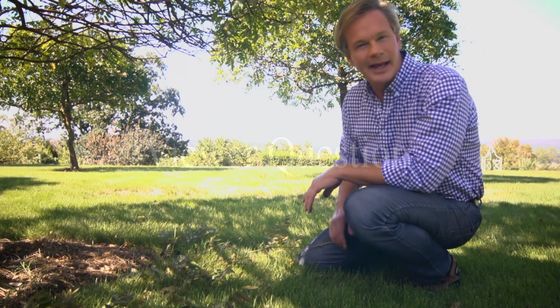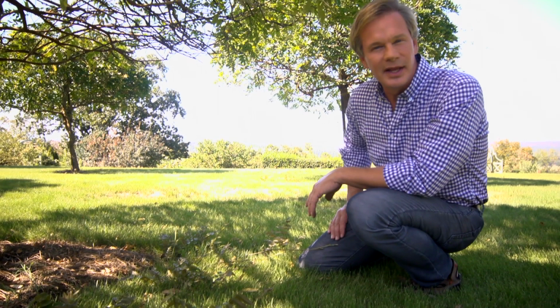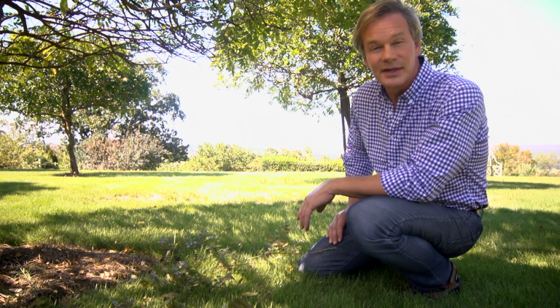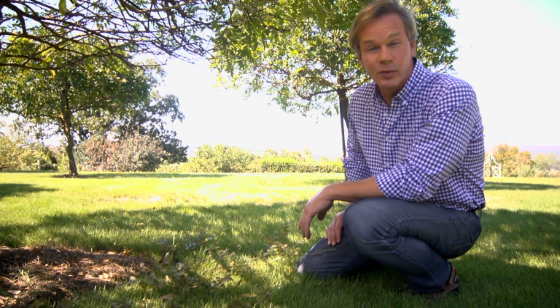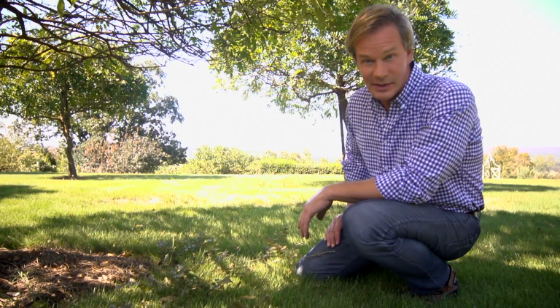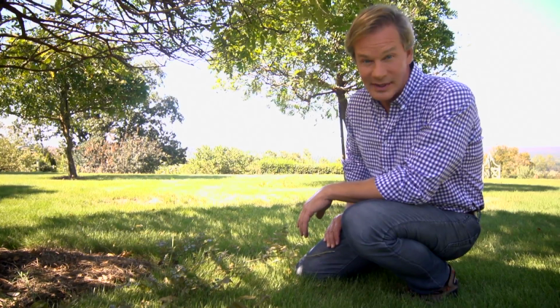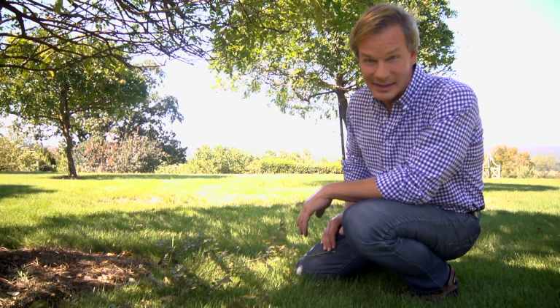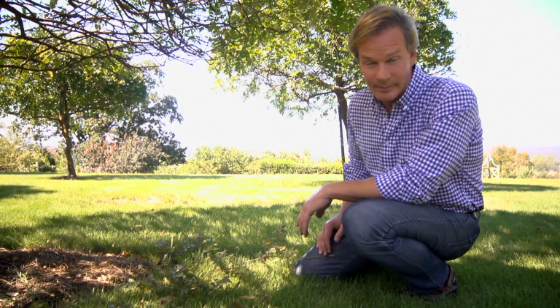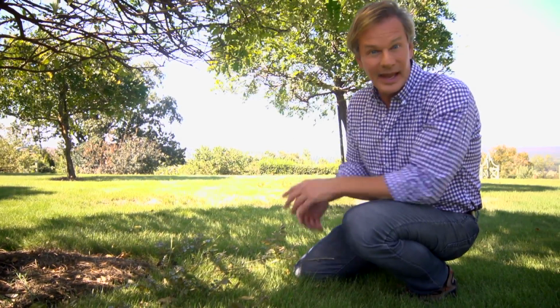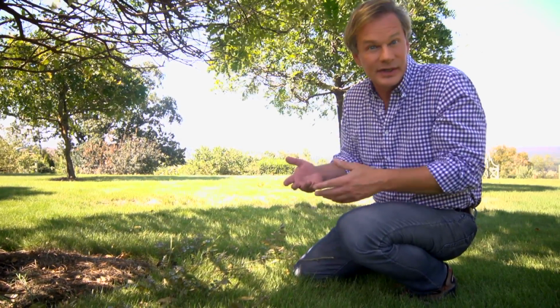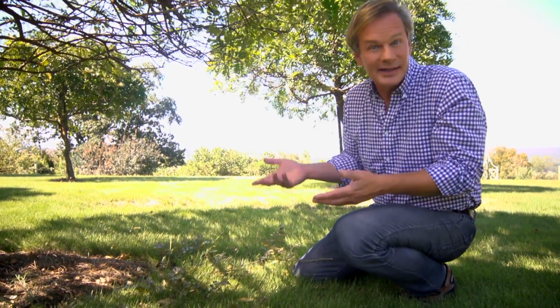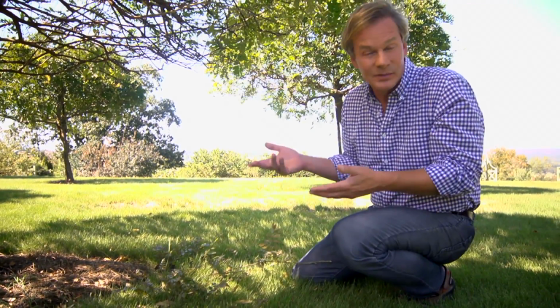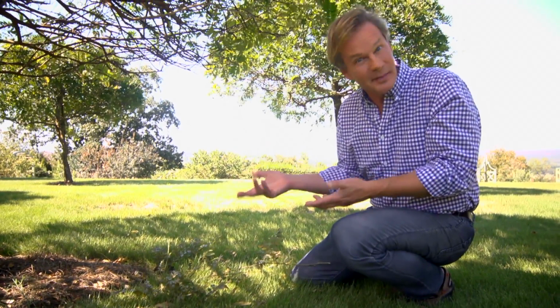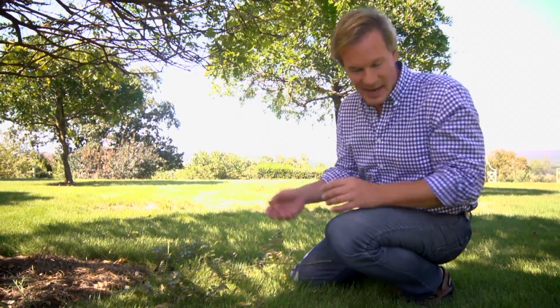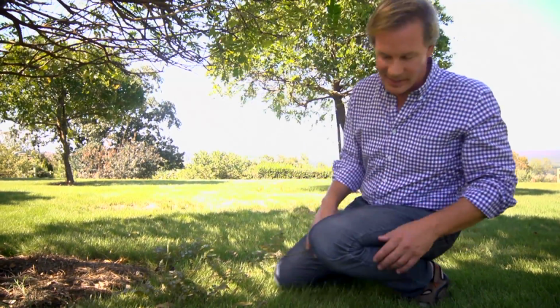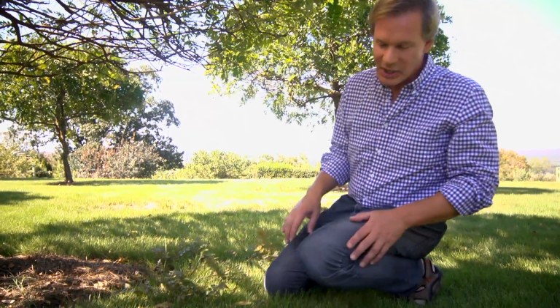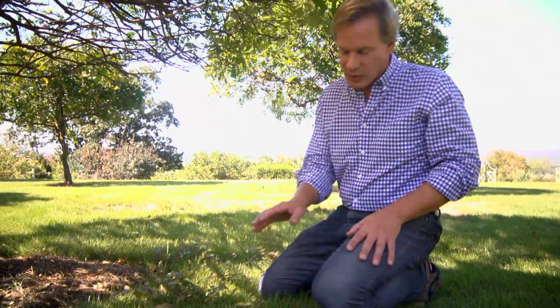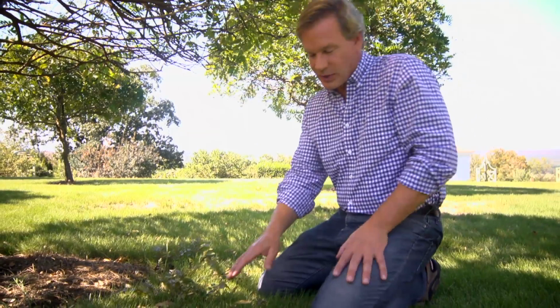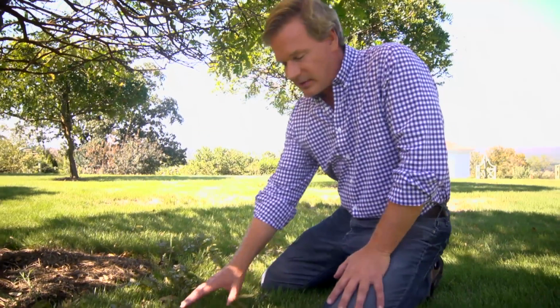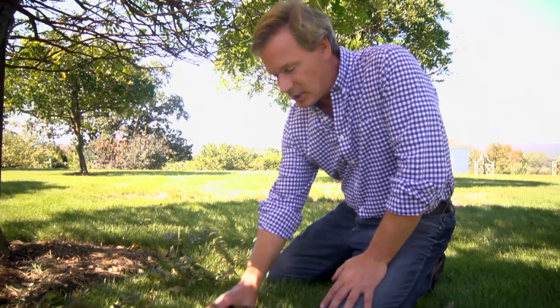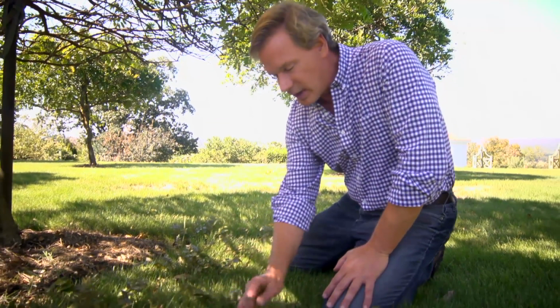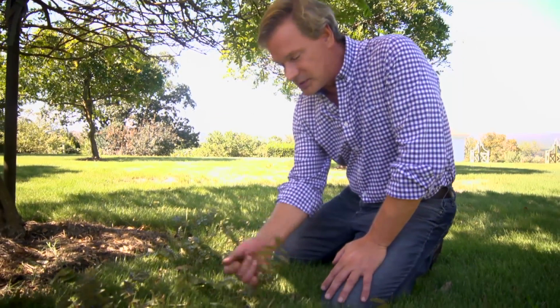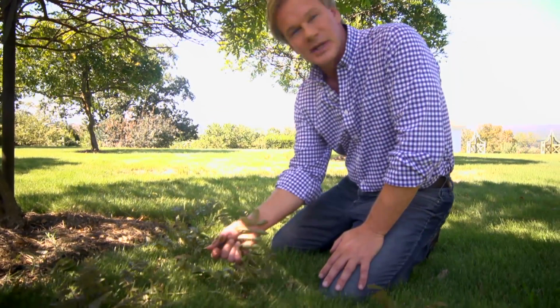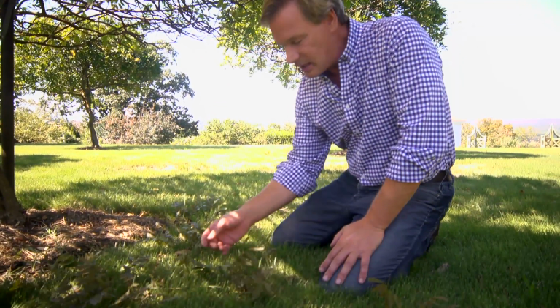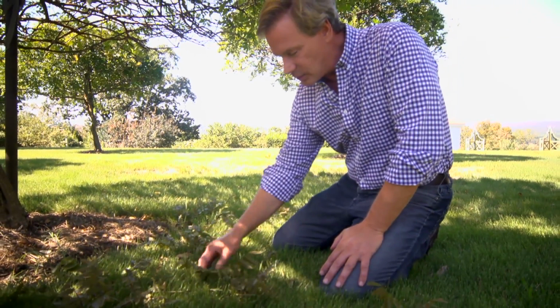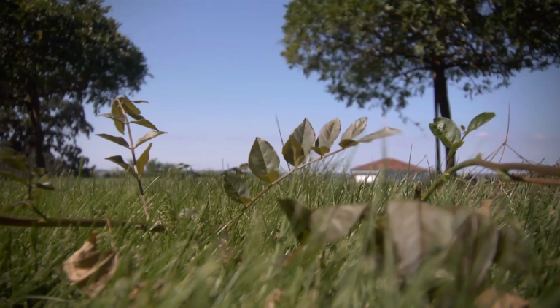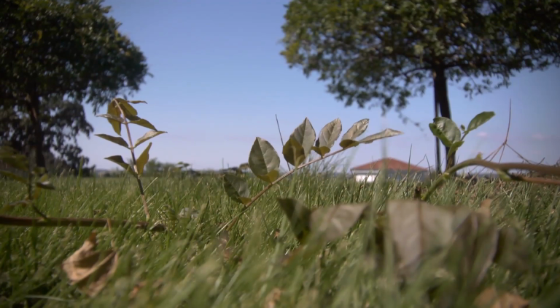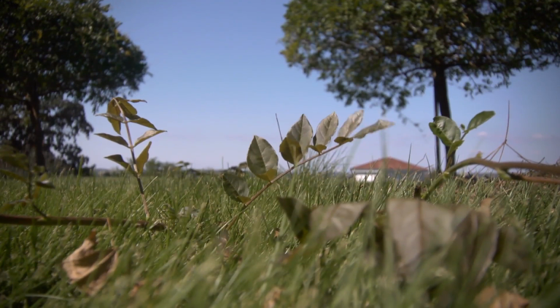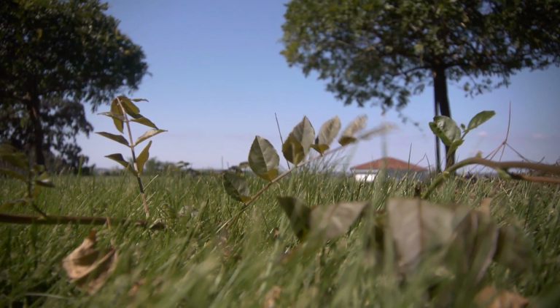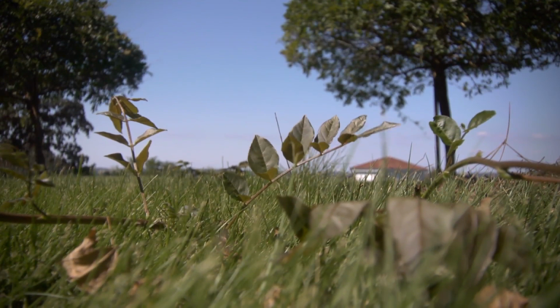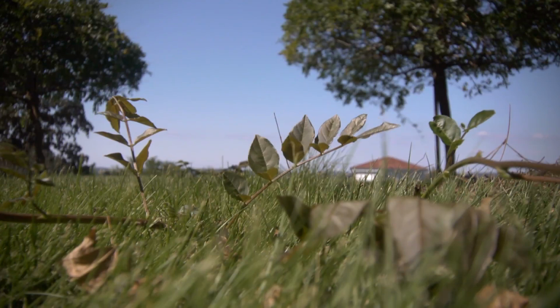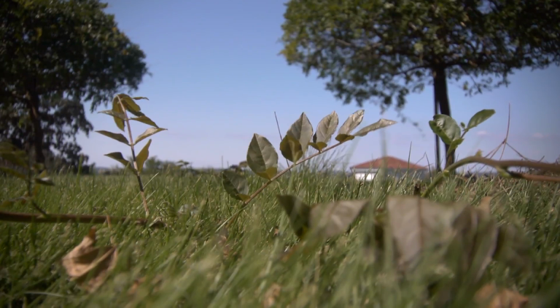Hi Janelle. It sounds like your wisteria is acting up — actually, it's acting up just like mine's acting up. You were concerned about these underground stems coming up and producing leaves in your lawn. Well, you can see that's what's happening here.